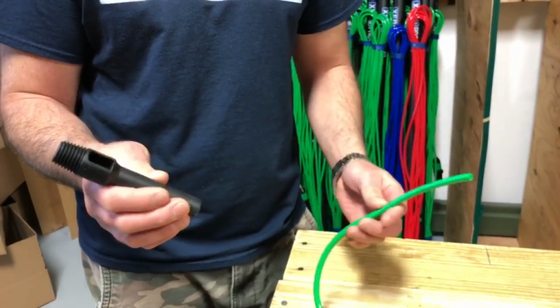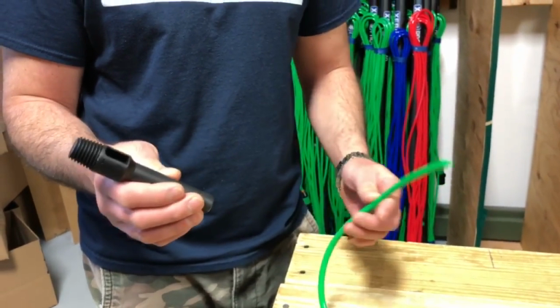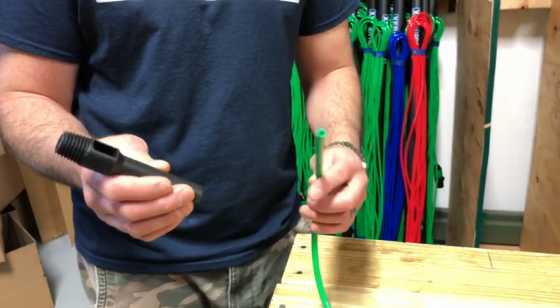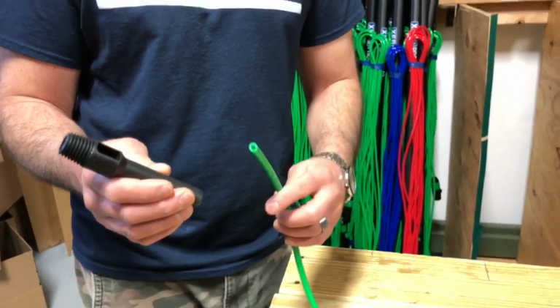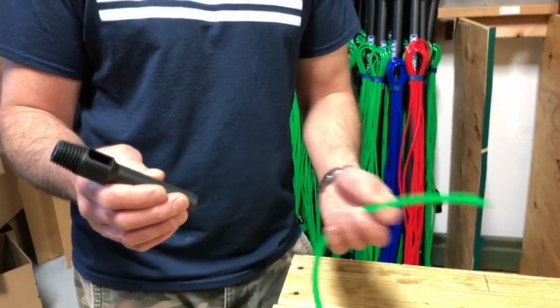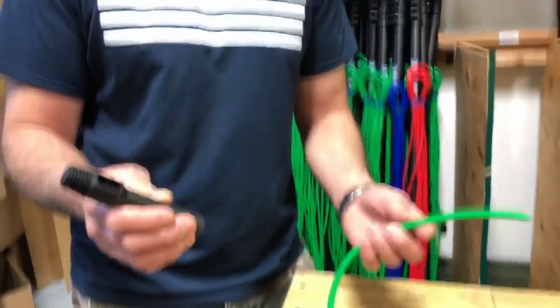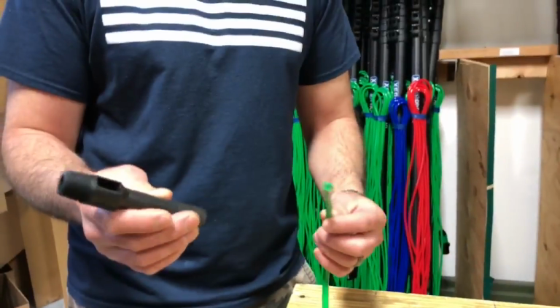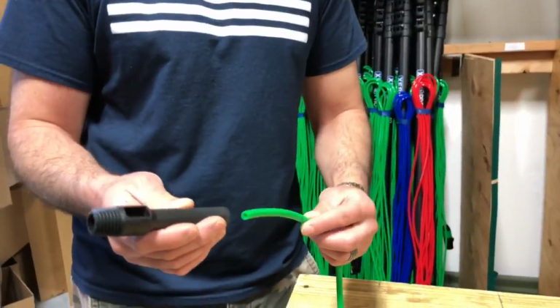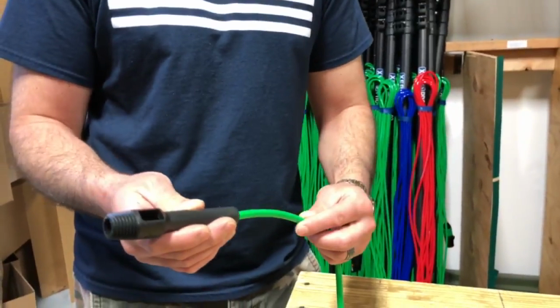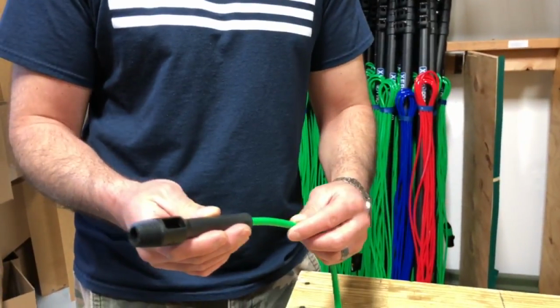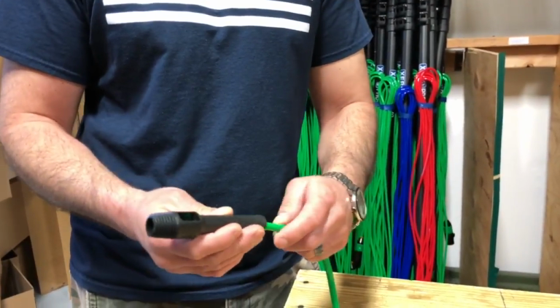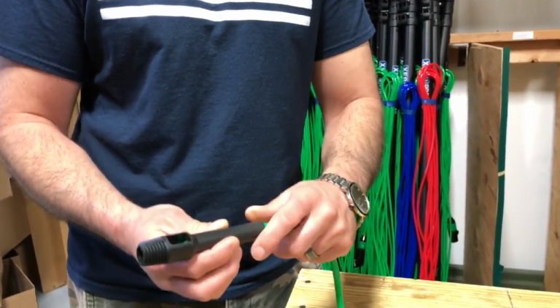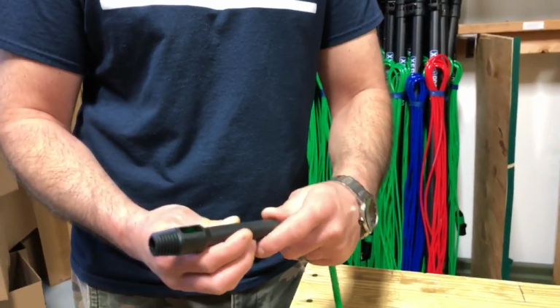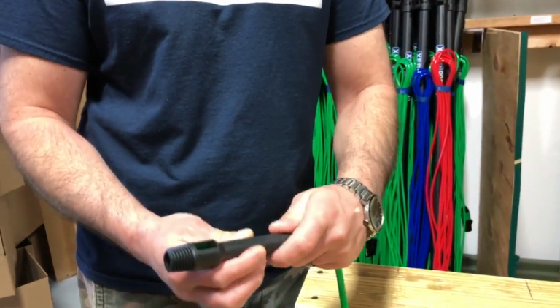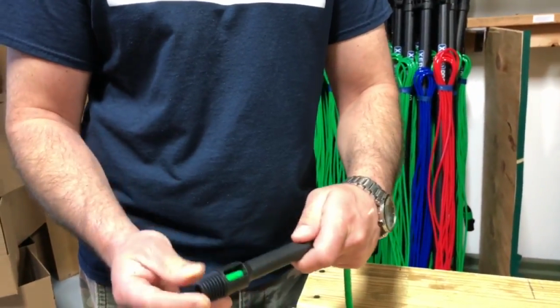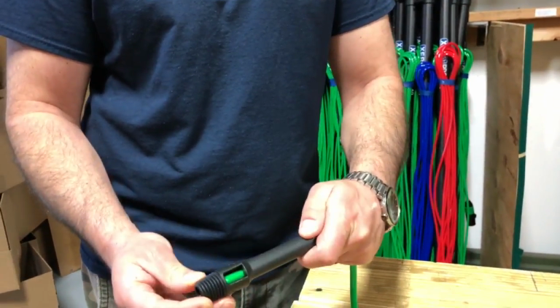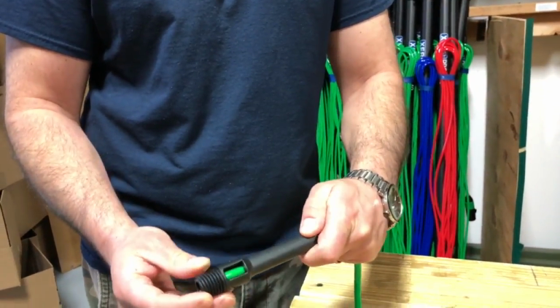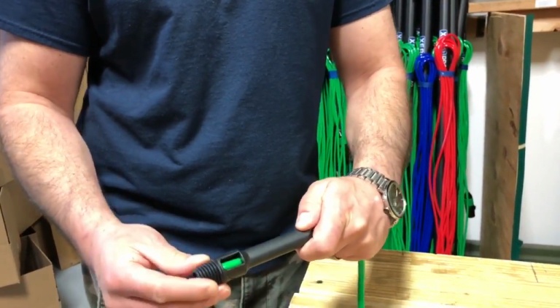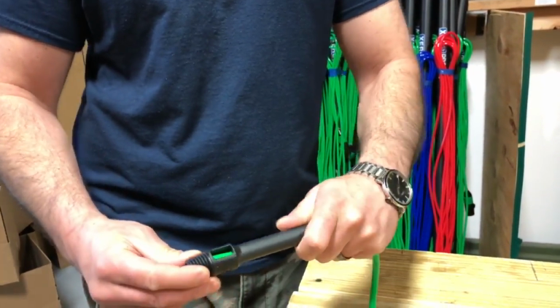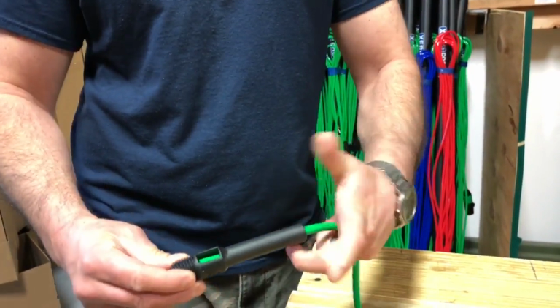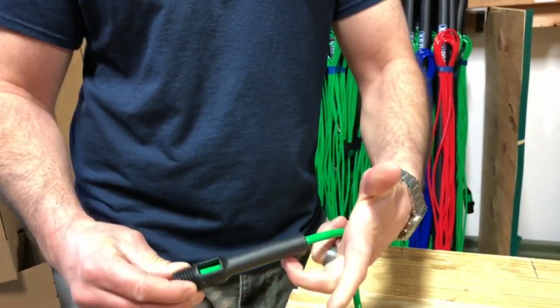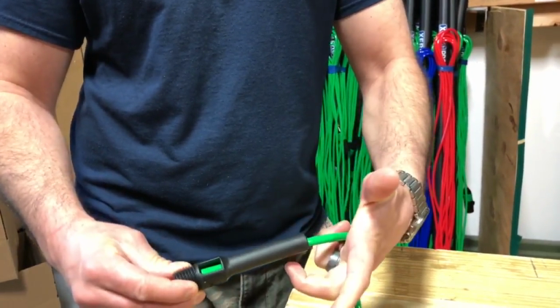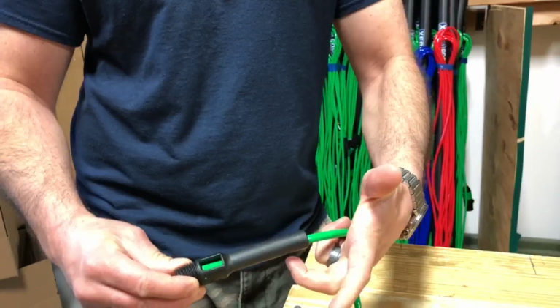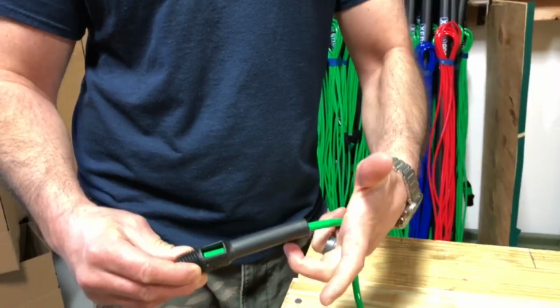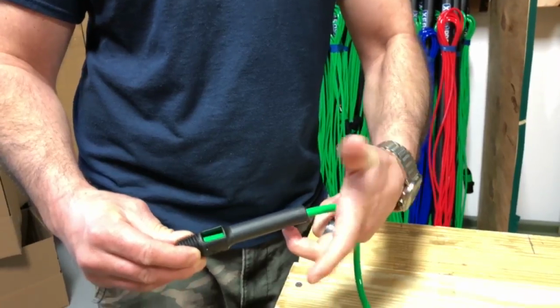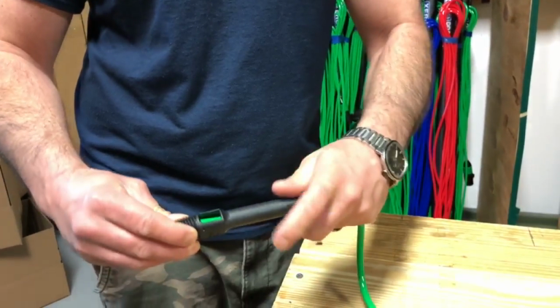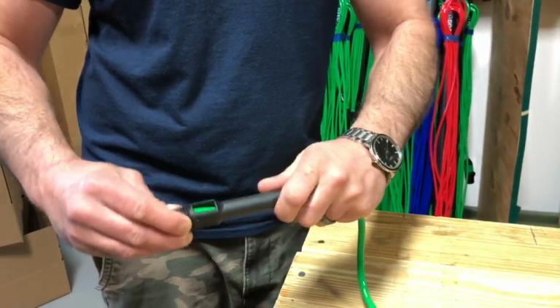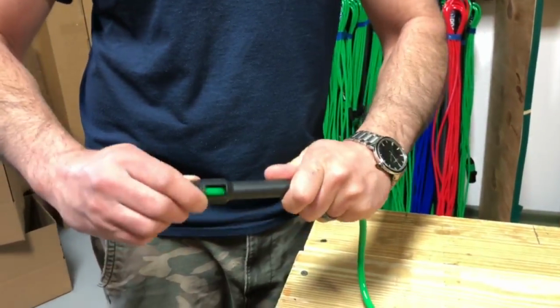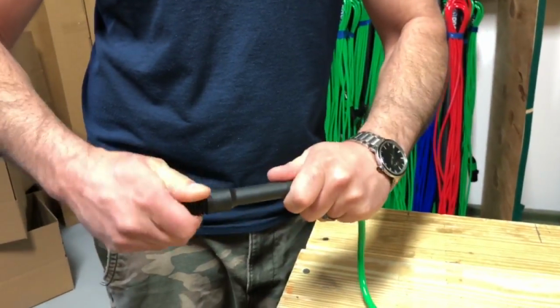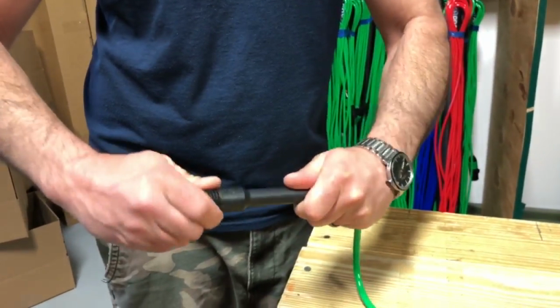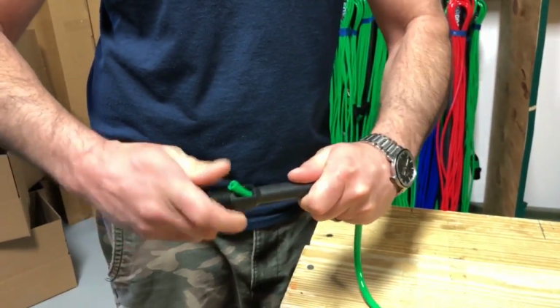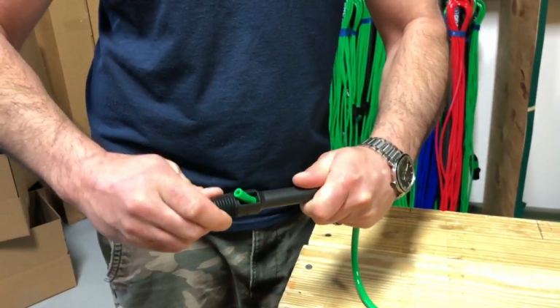It's pretty simple. You don't need any tools or anything like that. Just feed it through — it's gonna stop right there. Hold firmly in one hand and then just twist your pole tip.